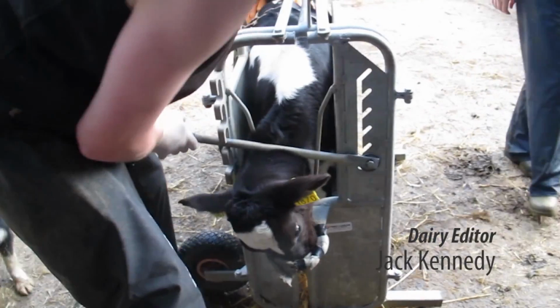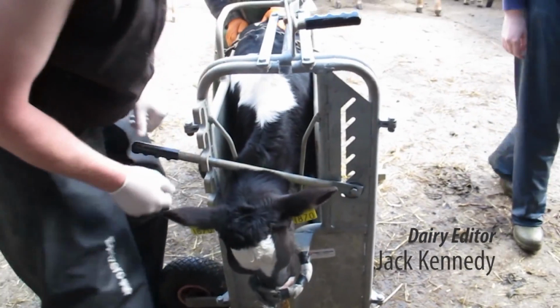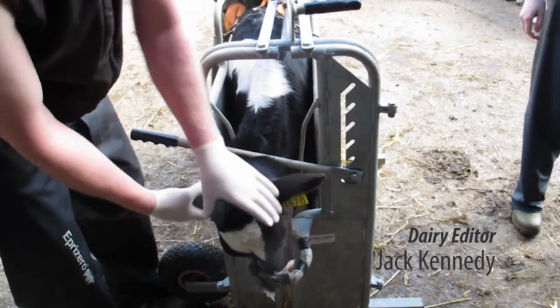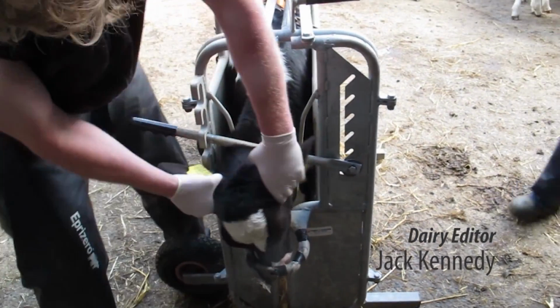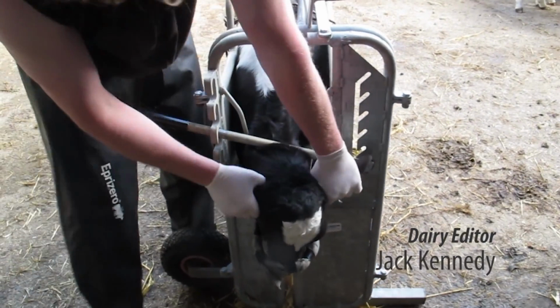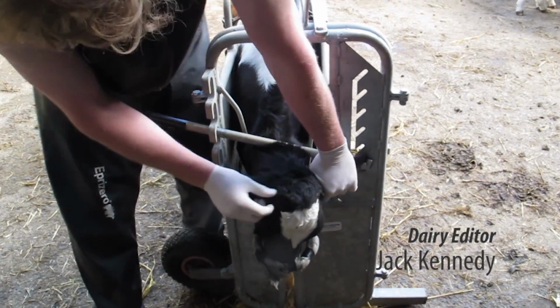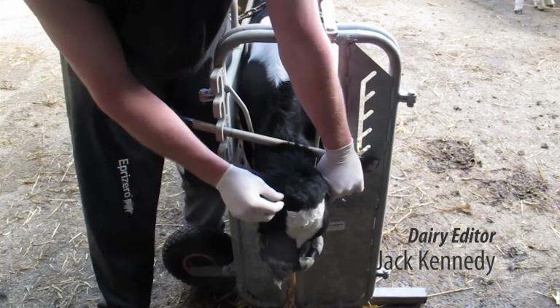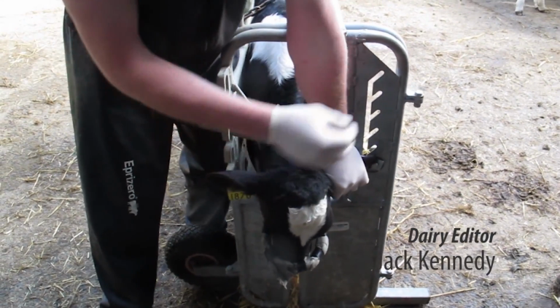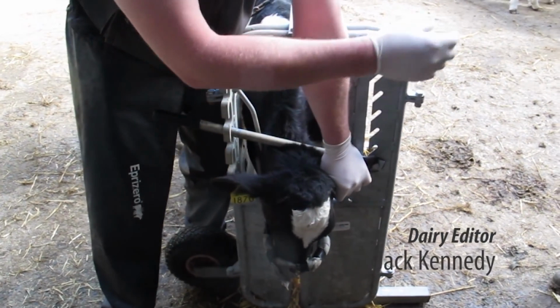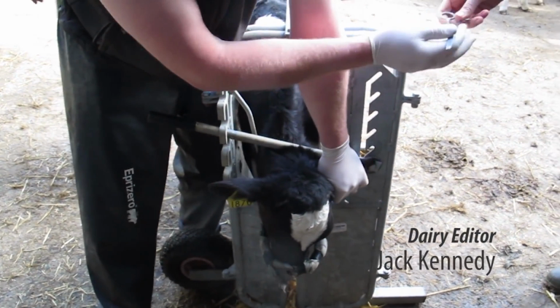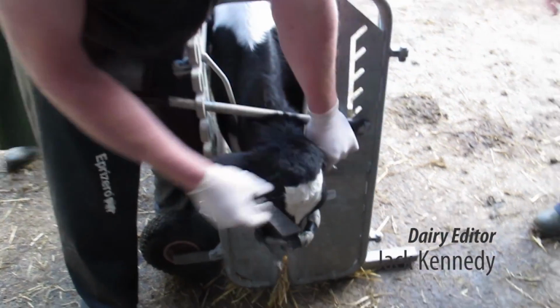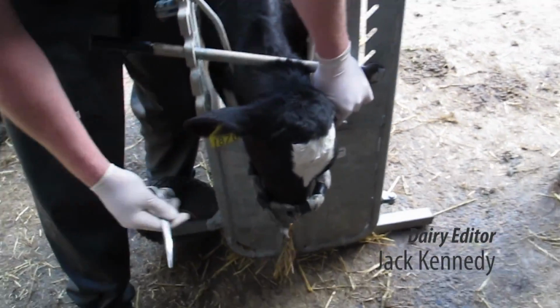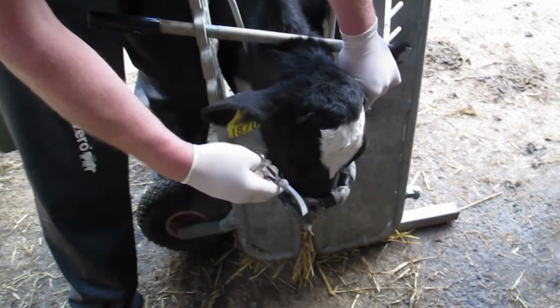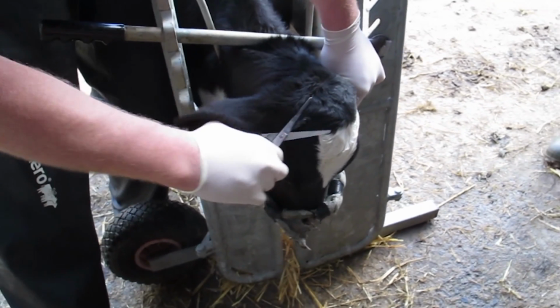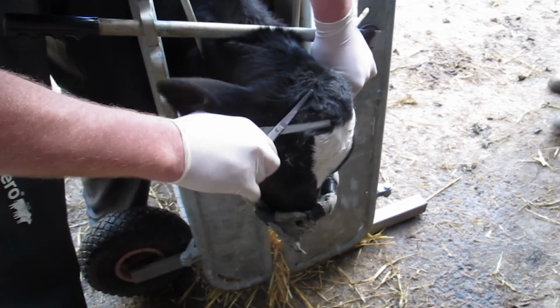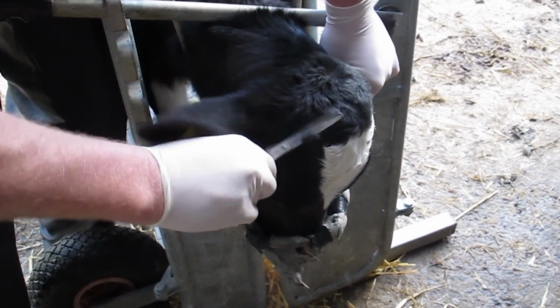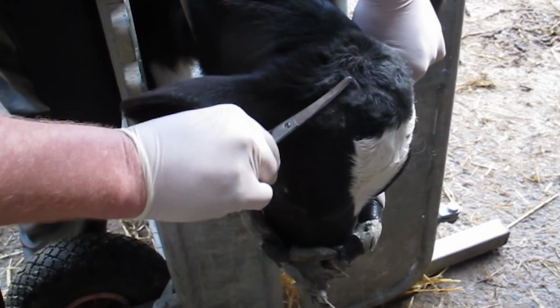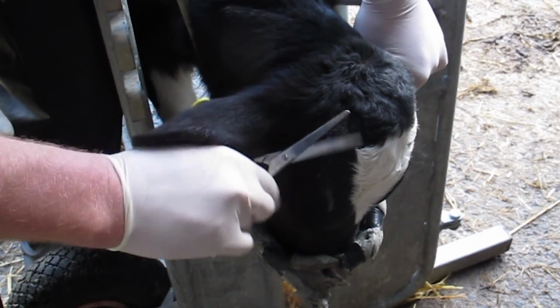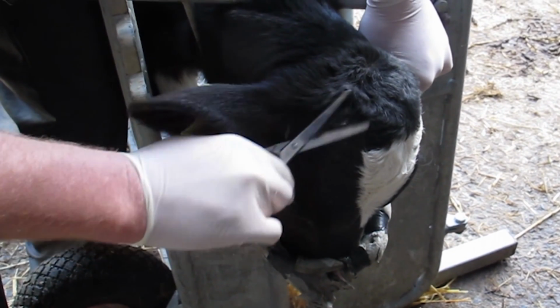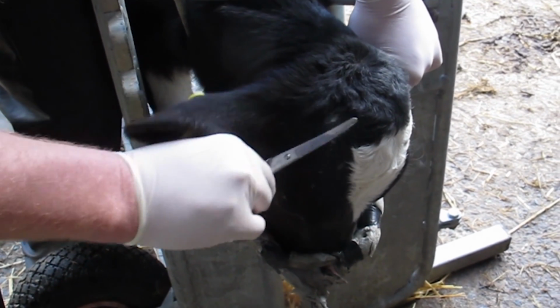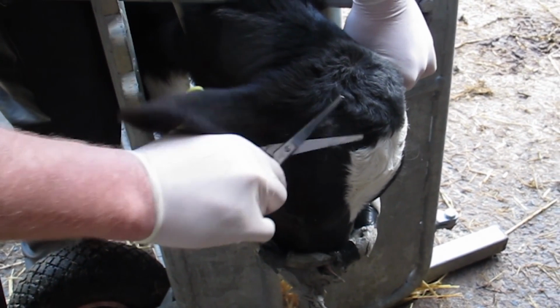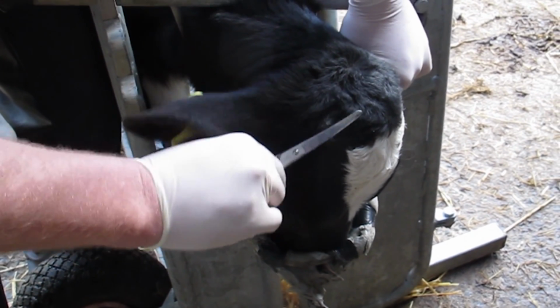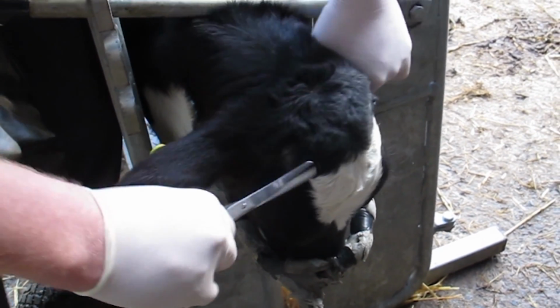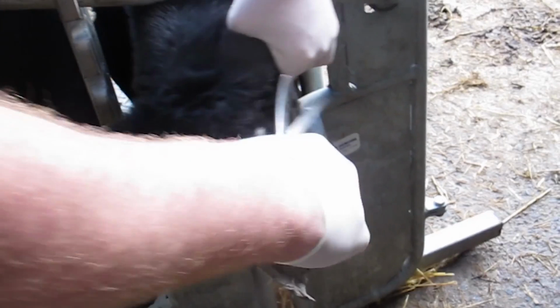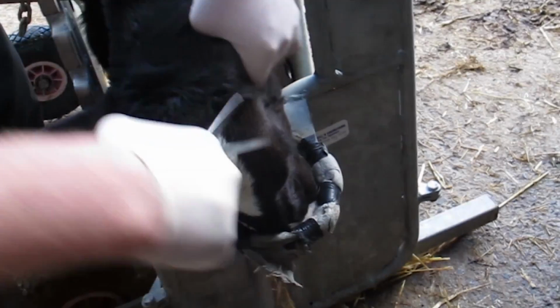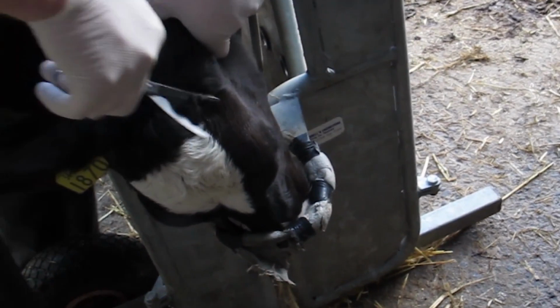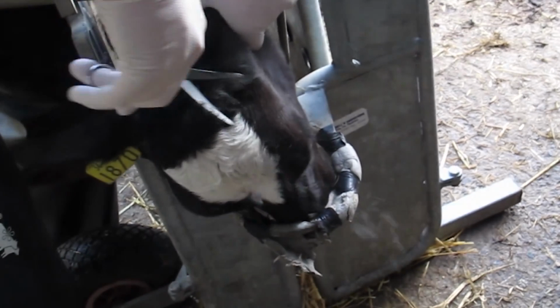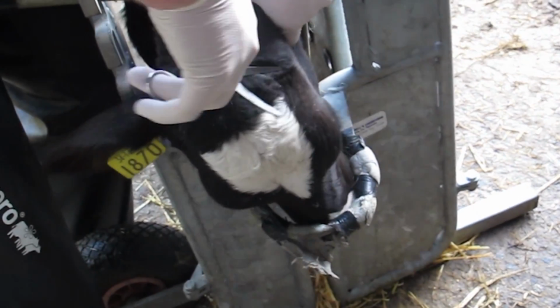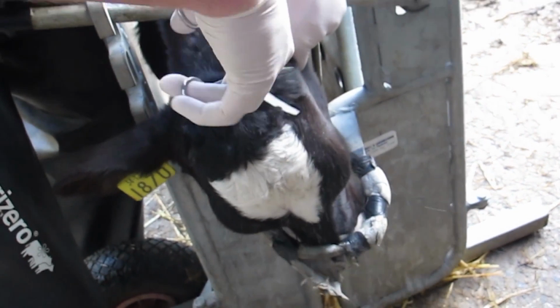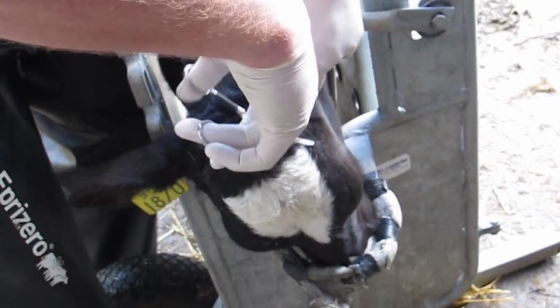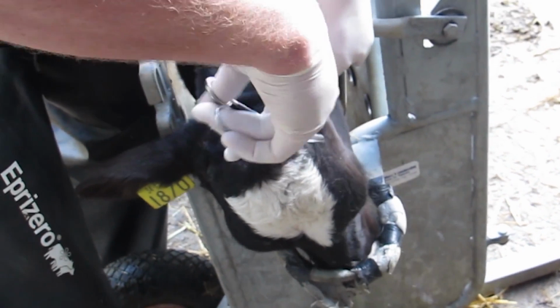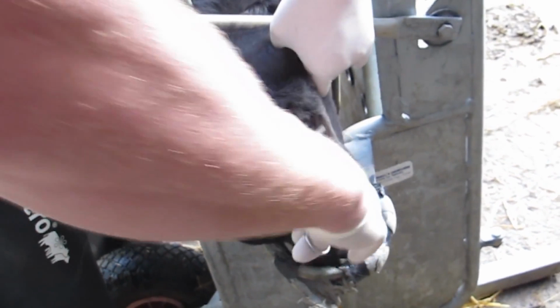Dehorning young calves is highly beneficial from both a welfare and economic standpoint, and doing it properly can make it easier for the calf and the operator. I met up with vet Tom Julian as he dehorns some calves to see how he does it first hand.